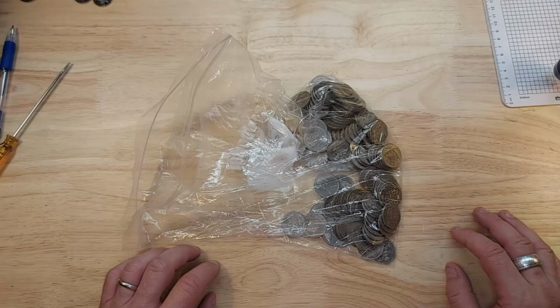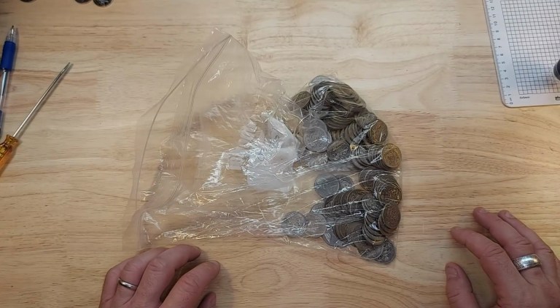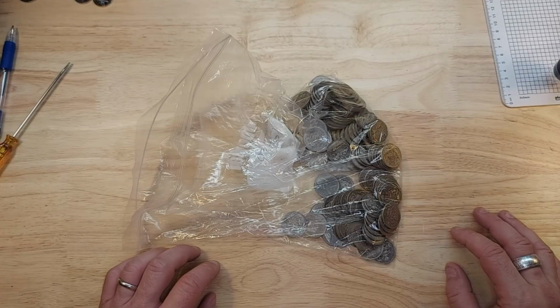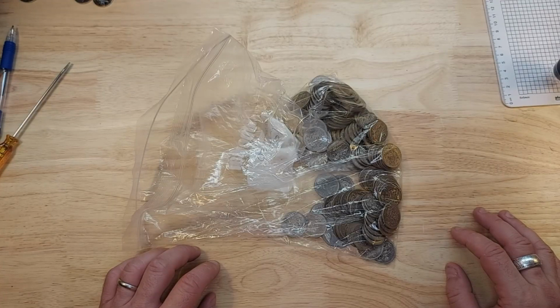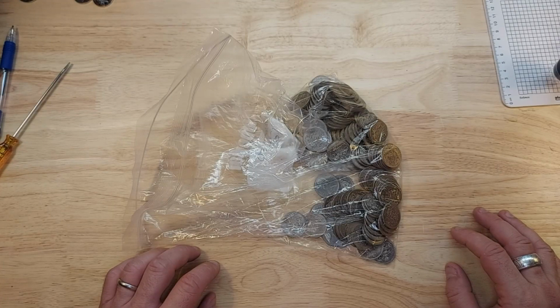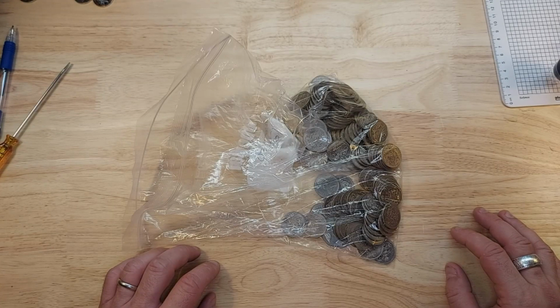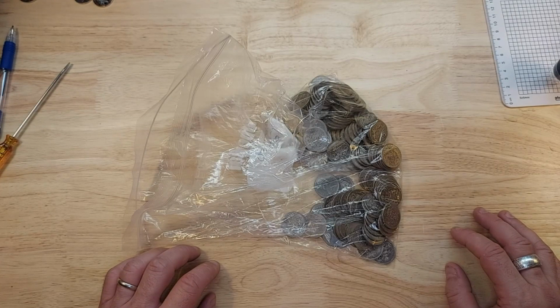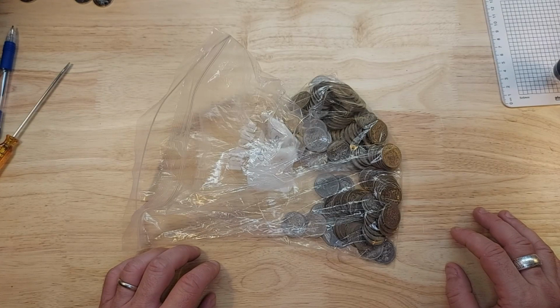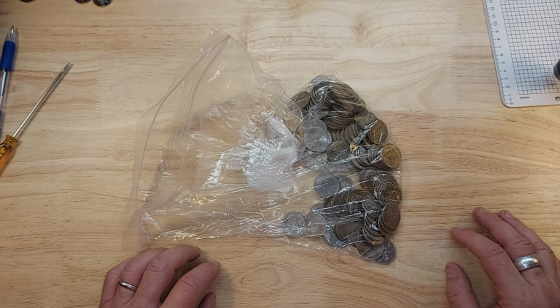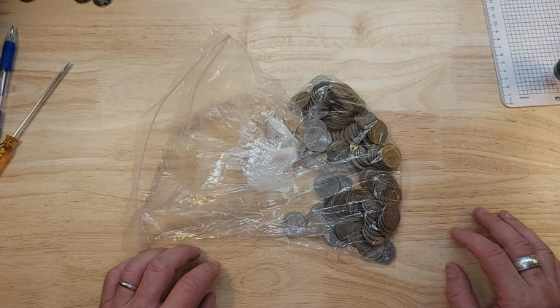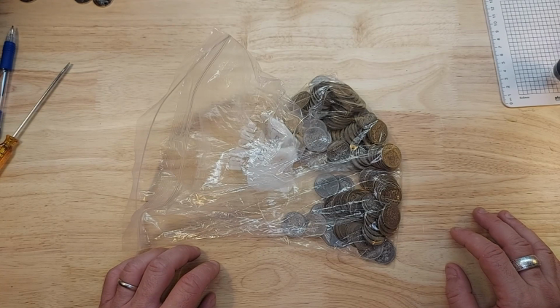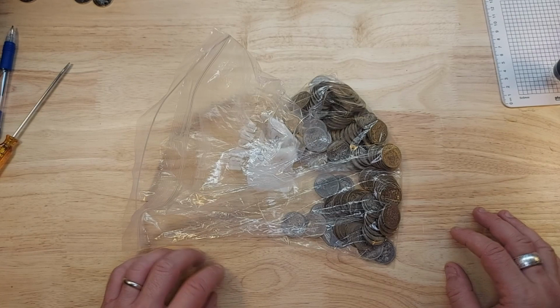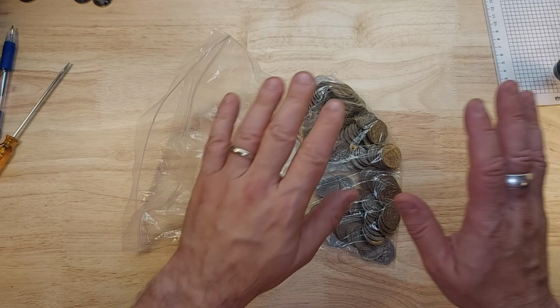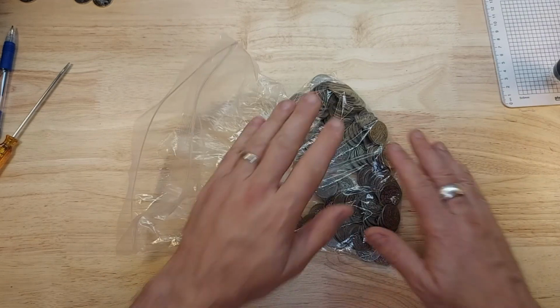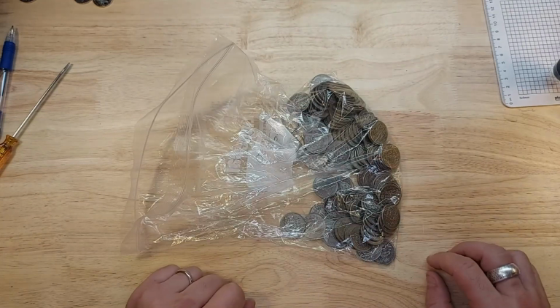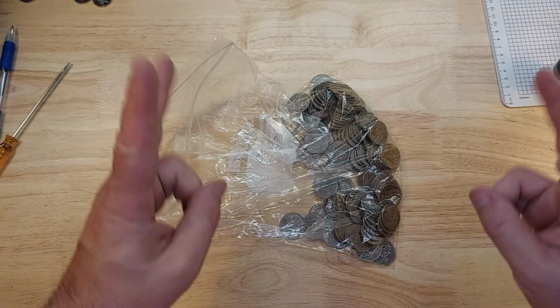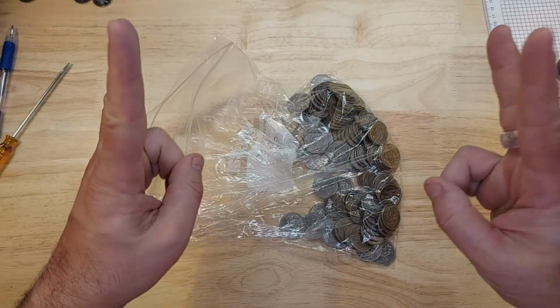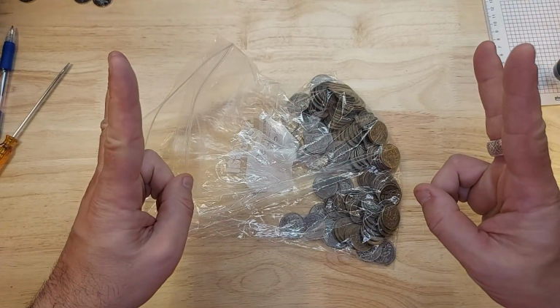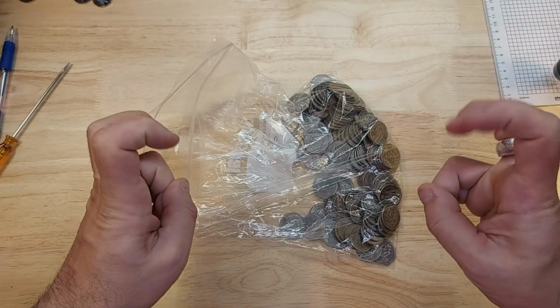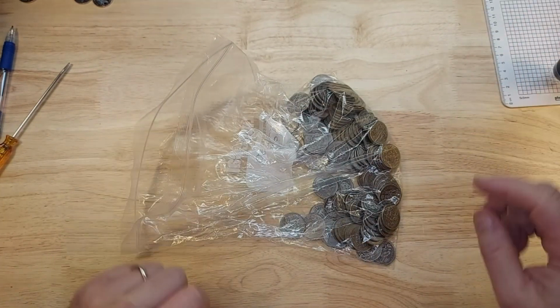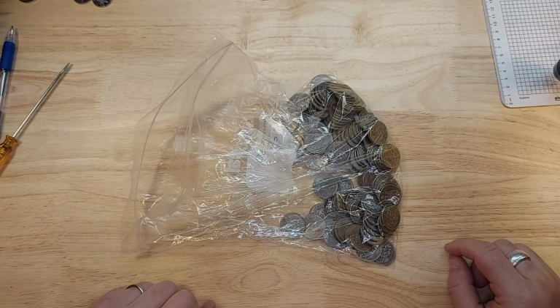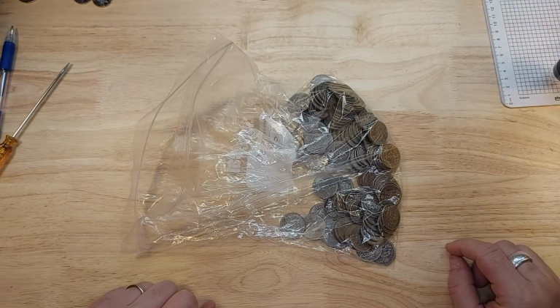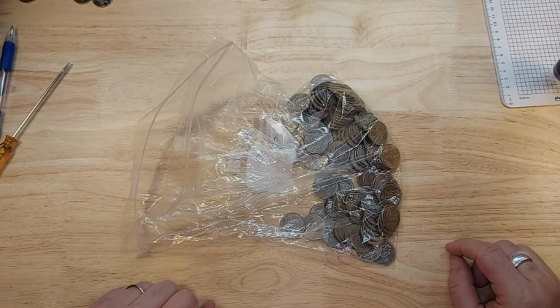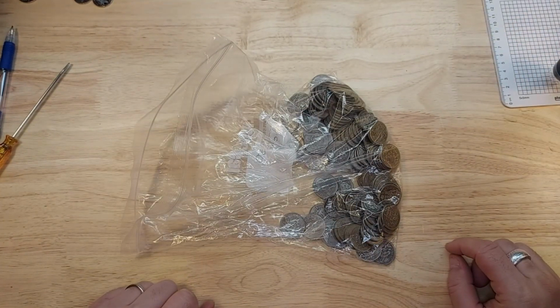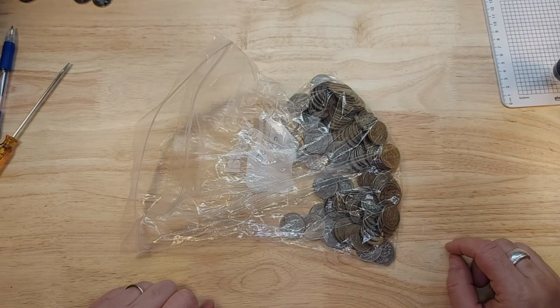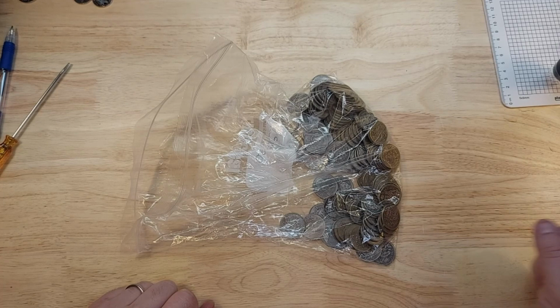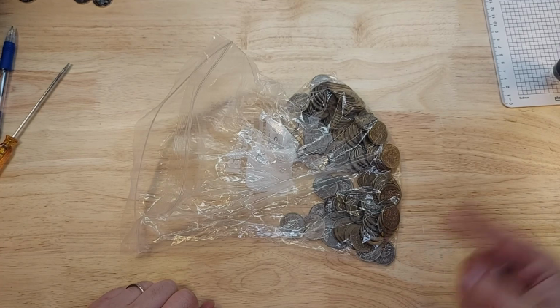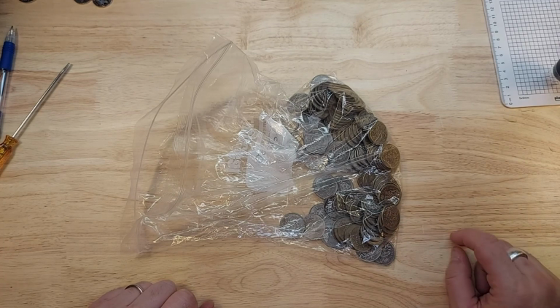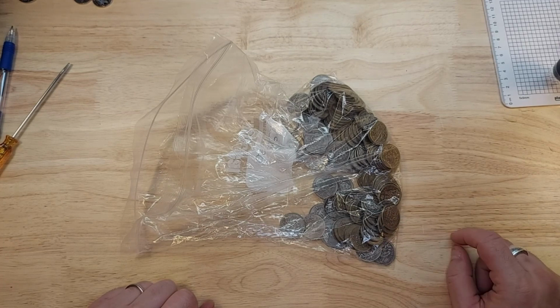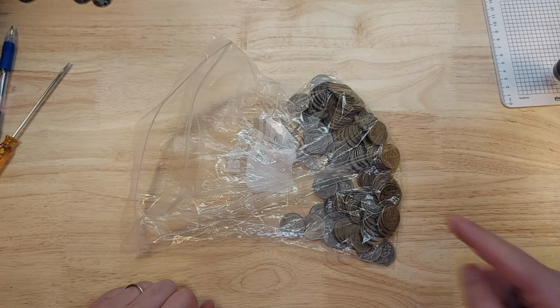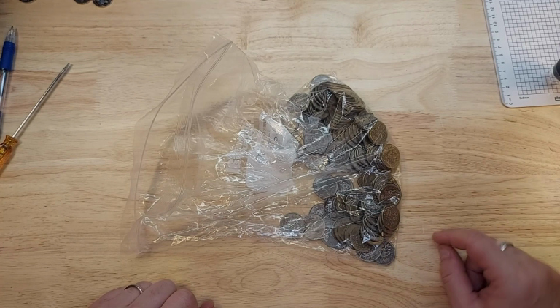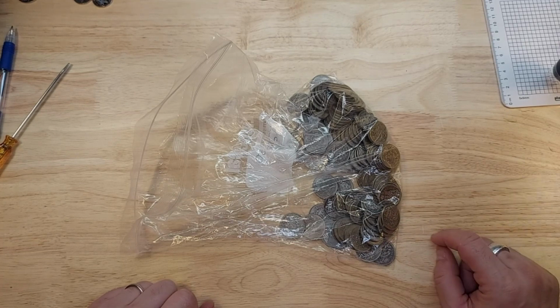Hi, I'm Emmanuel and welcome to my workbench. Today I will be going through another bag of silver half dollars that I got from the bank. So join me as I go through these and see what I got.